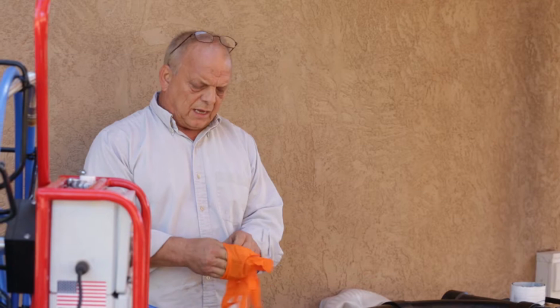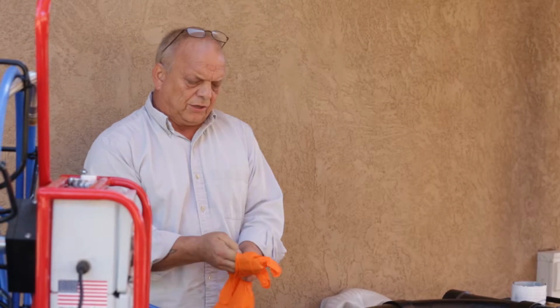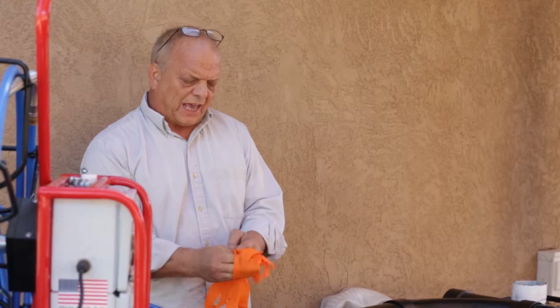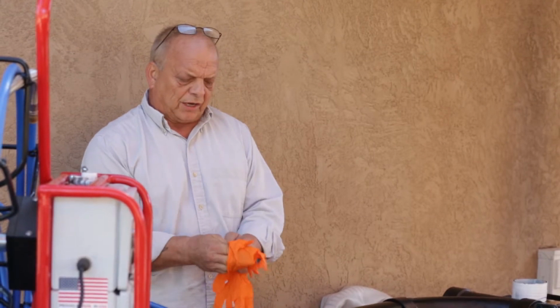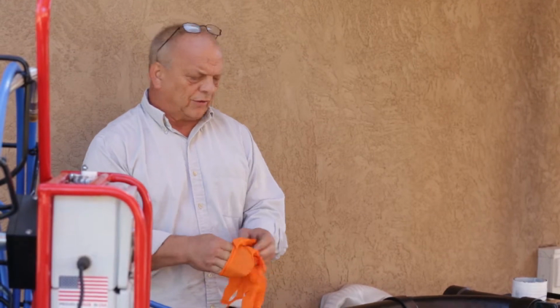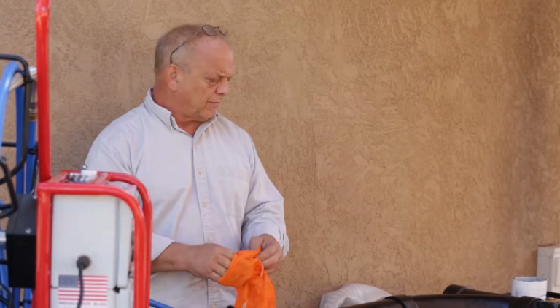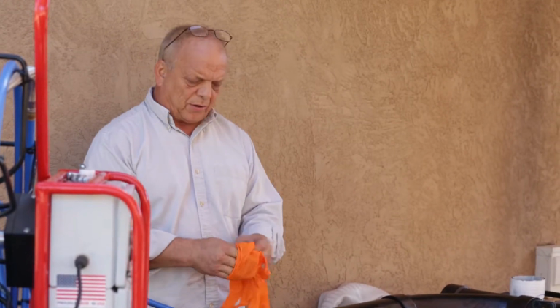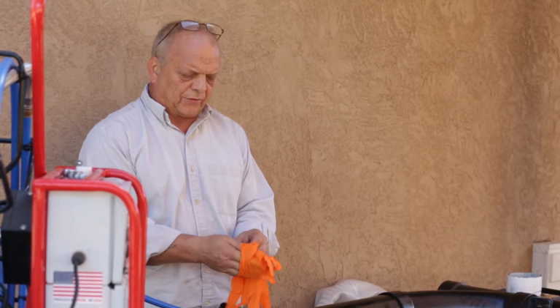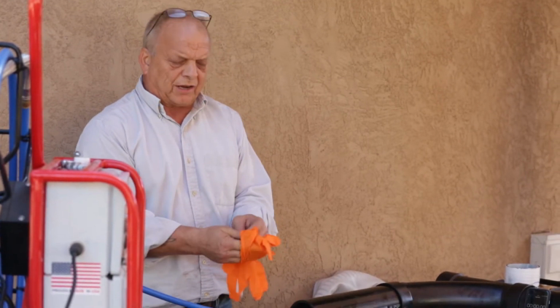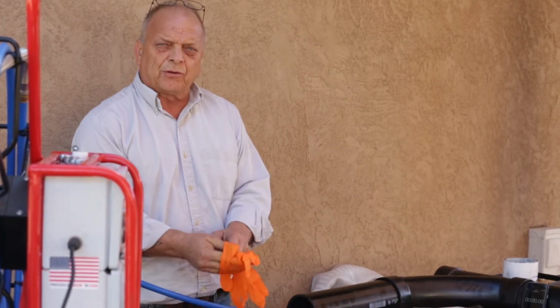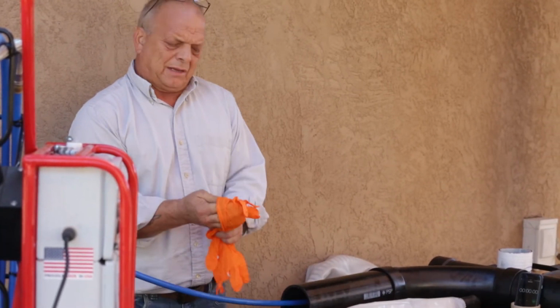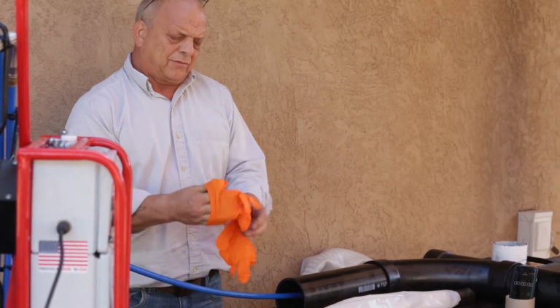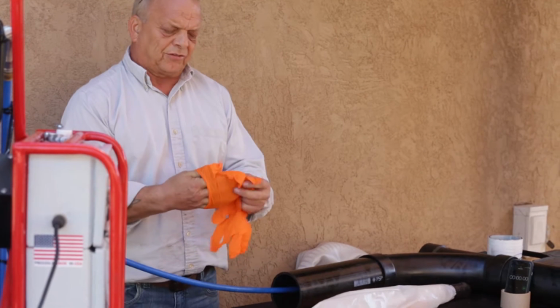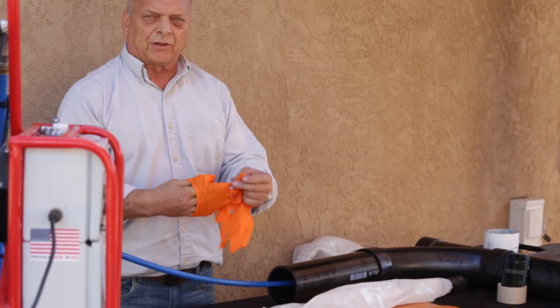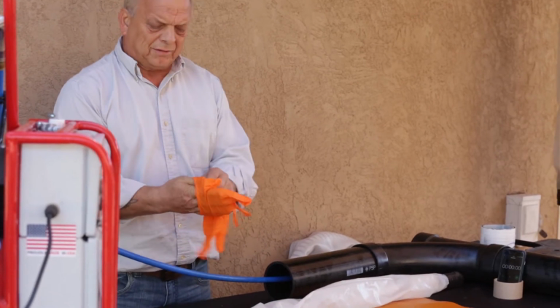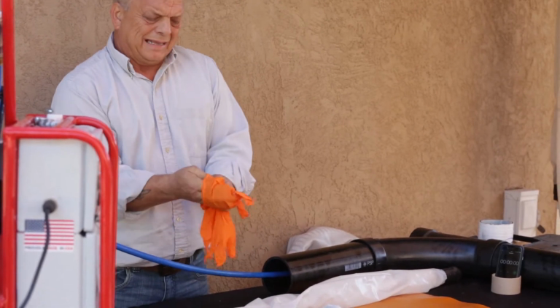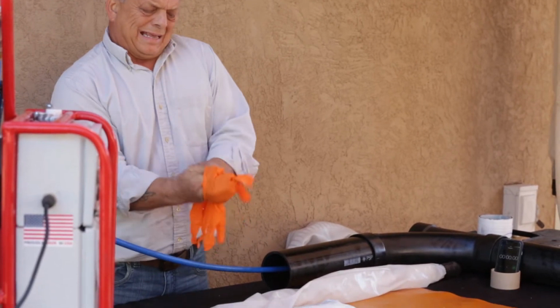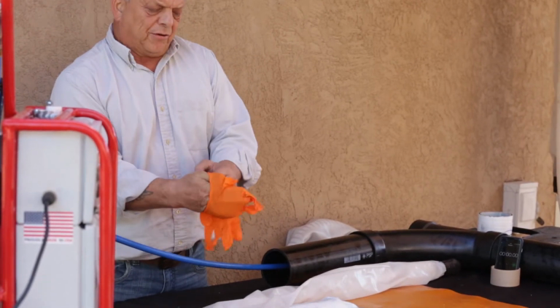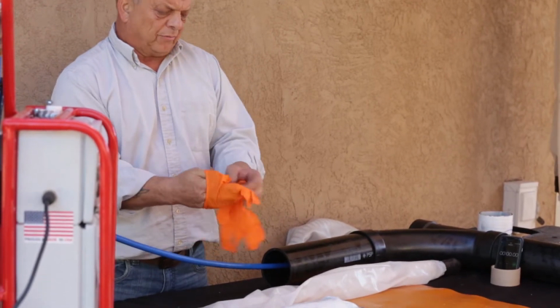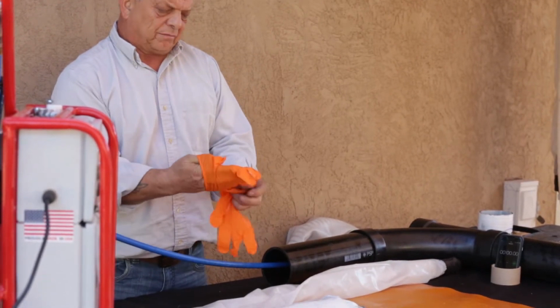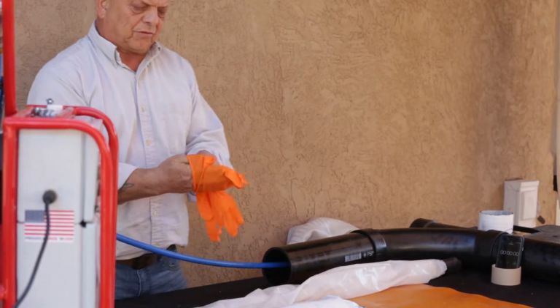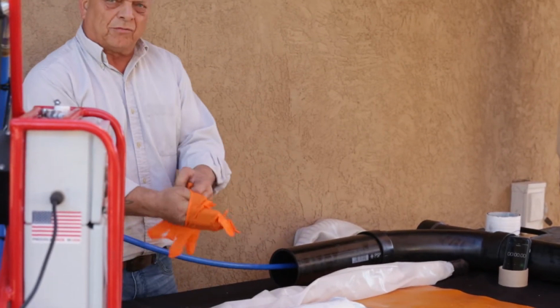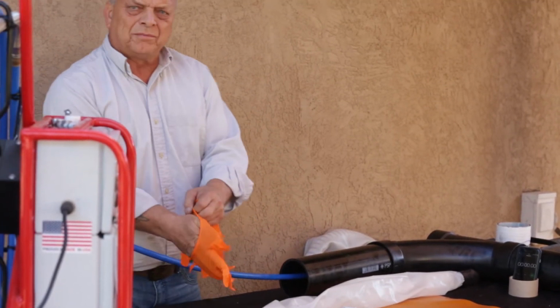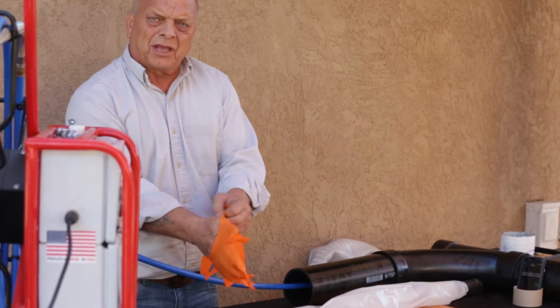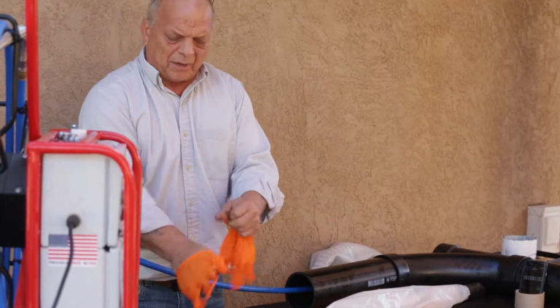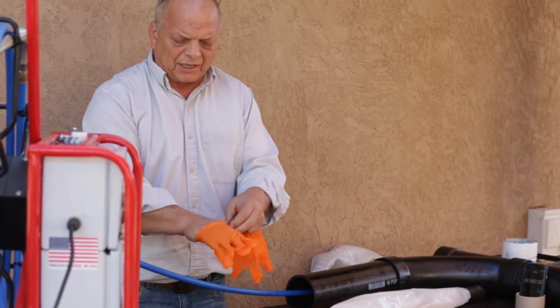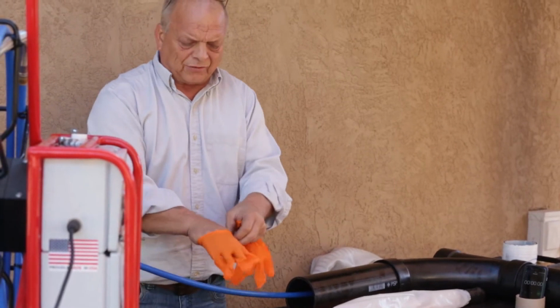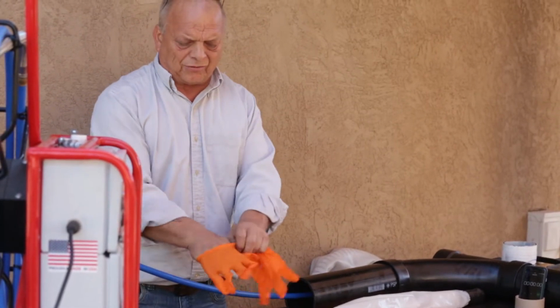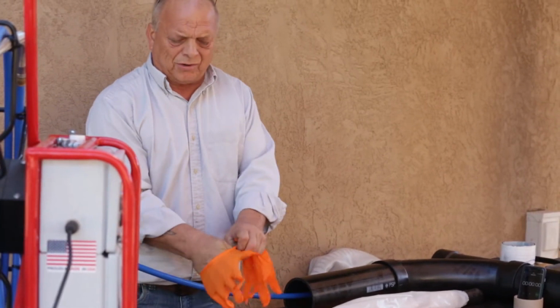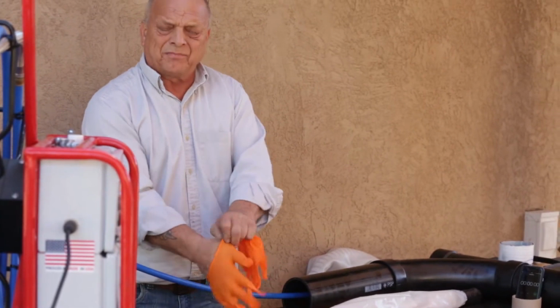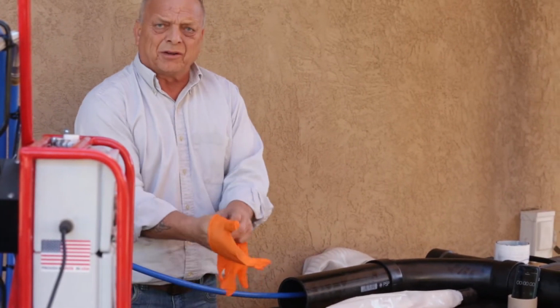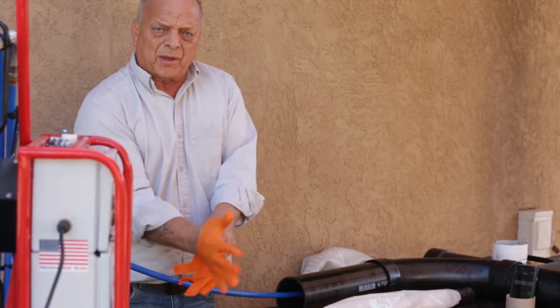It's a UV activated resin system for spot repairs on sanitary sewers, 3-inch to 6-inch. The material comes in a 20-foot roll and you basically cut it to size to suit what you're going to do.